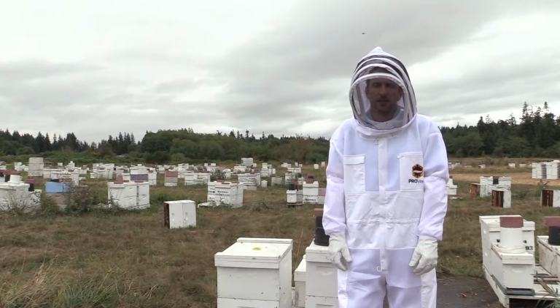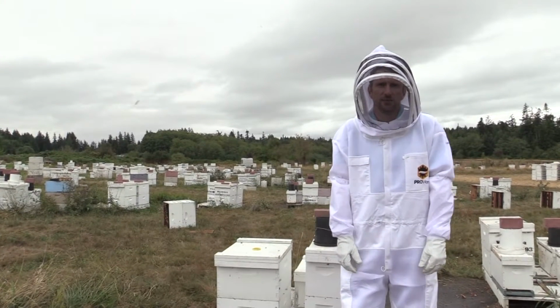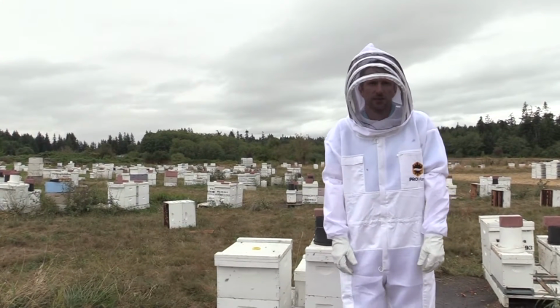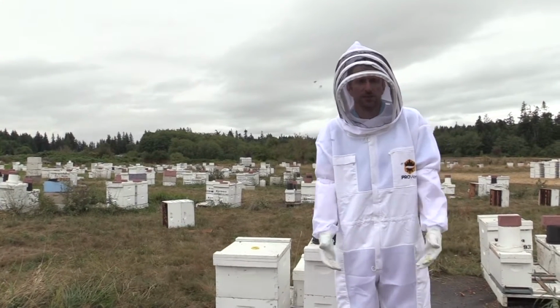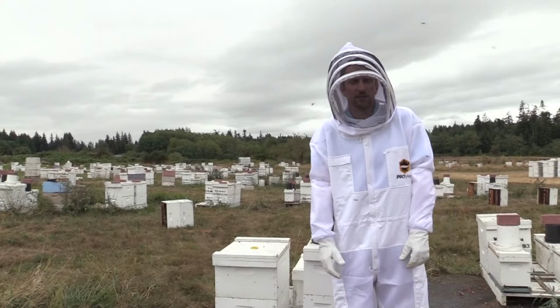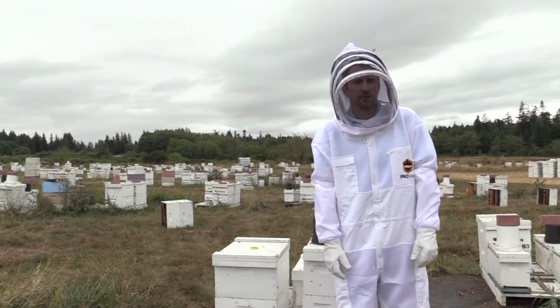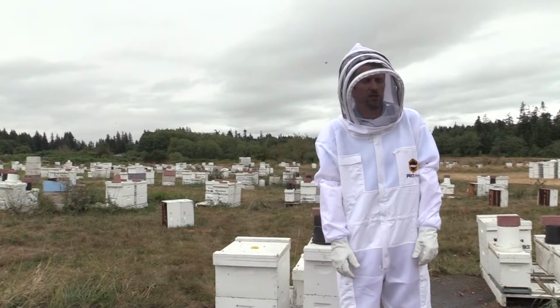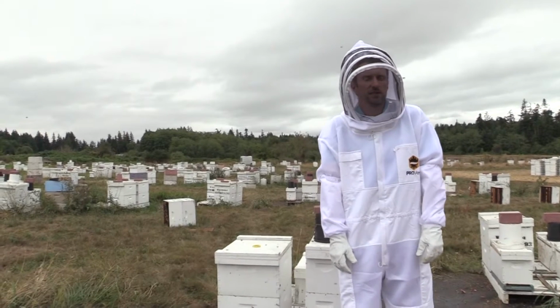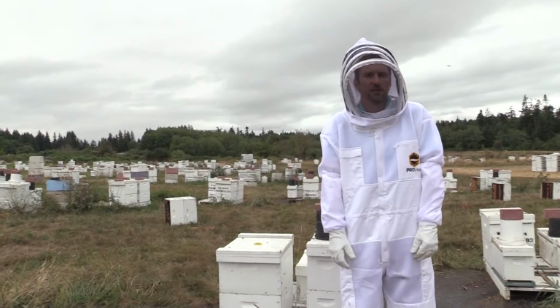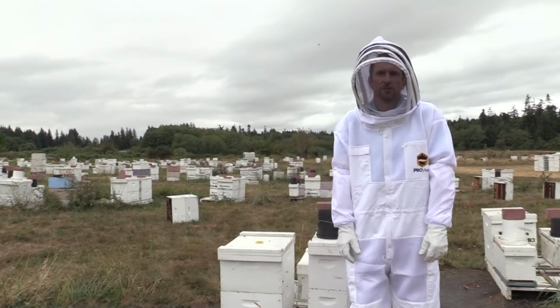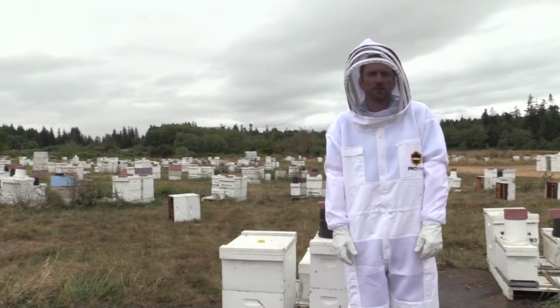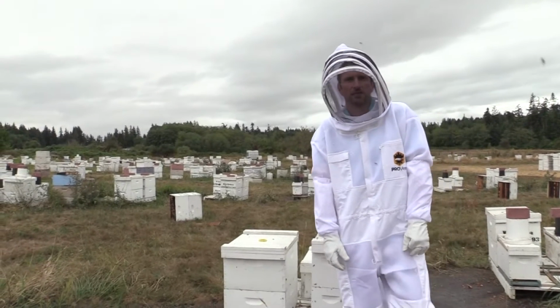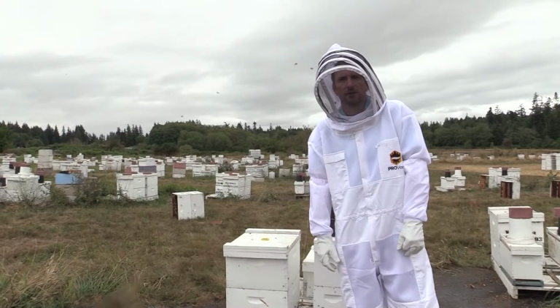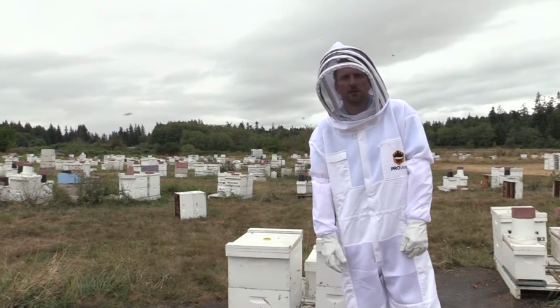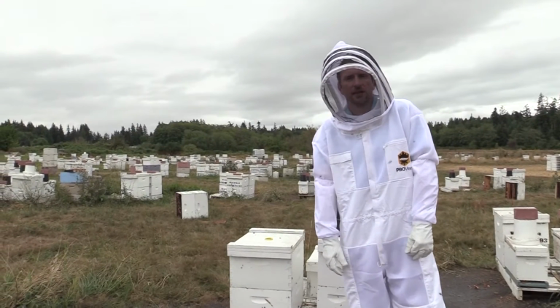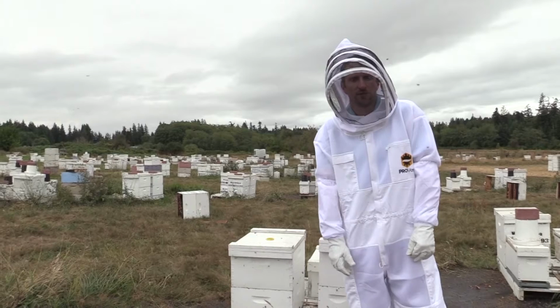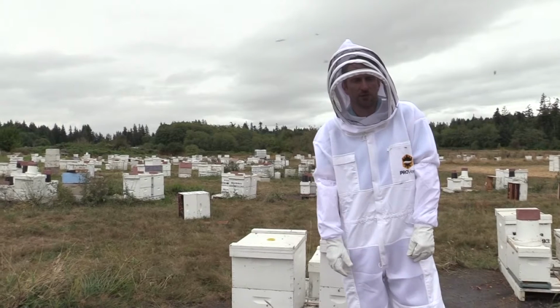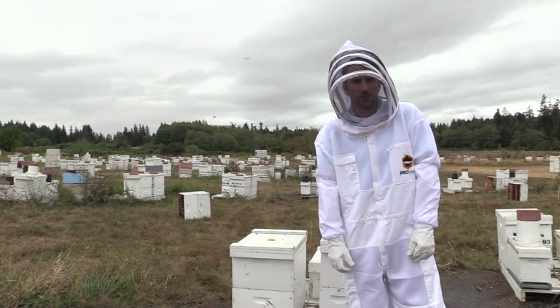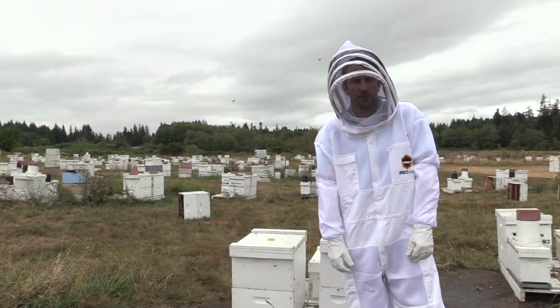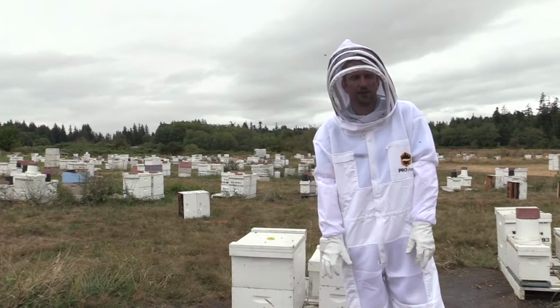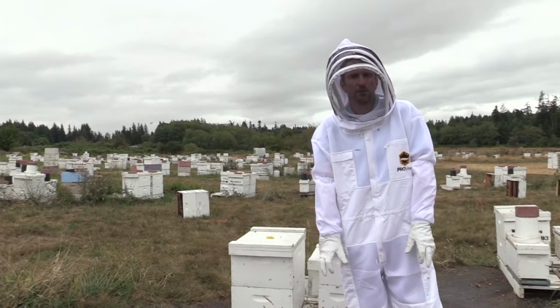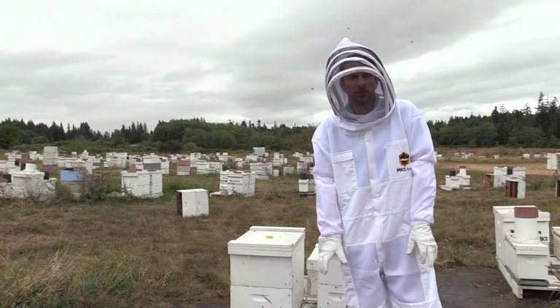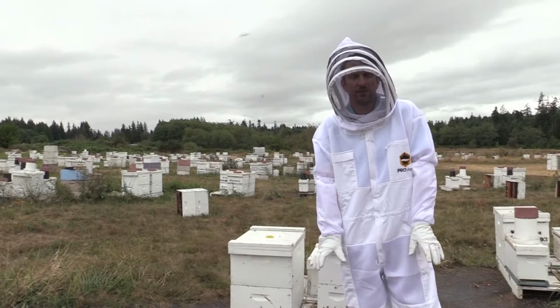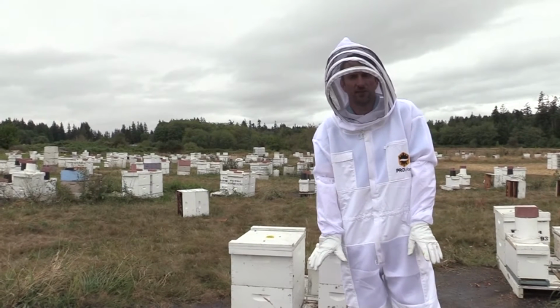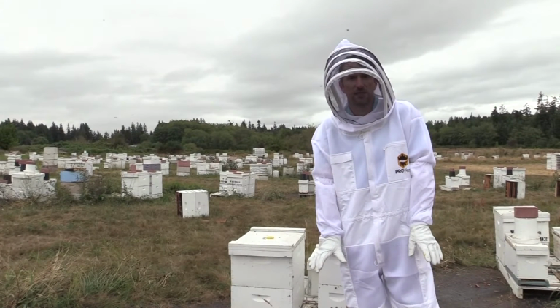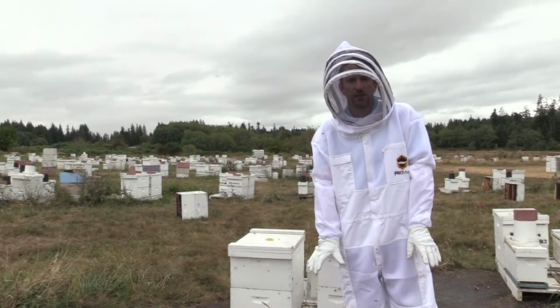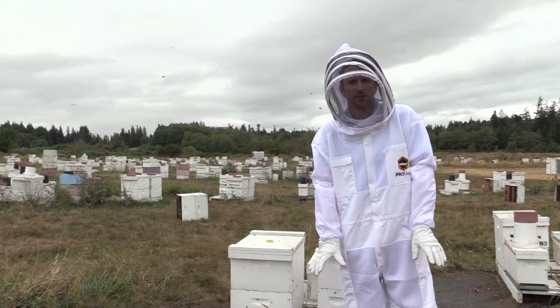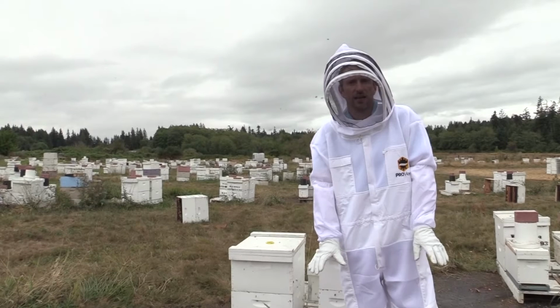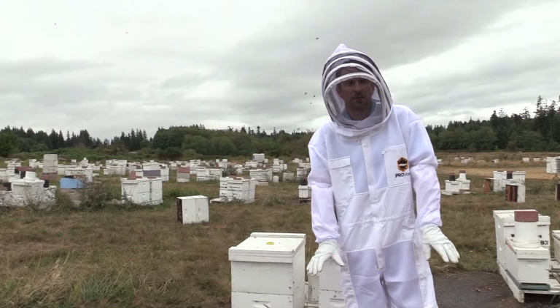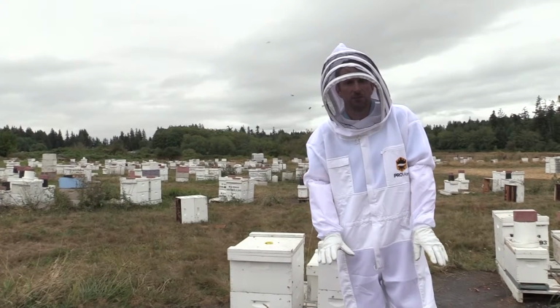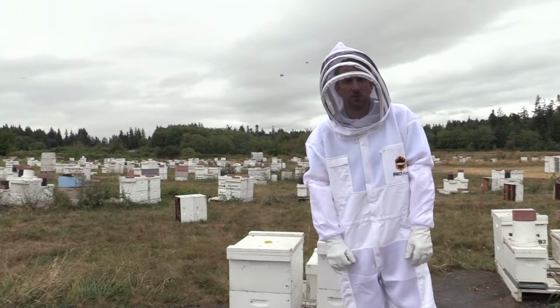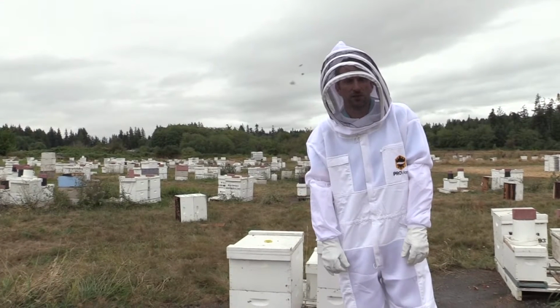Right now we're at the end of the summer, it's August, and people are thinking about getting their hives ready for the winter. And the number one question that I've been asked is how do I get my bees to overwinter?